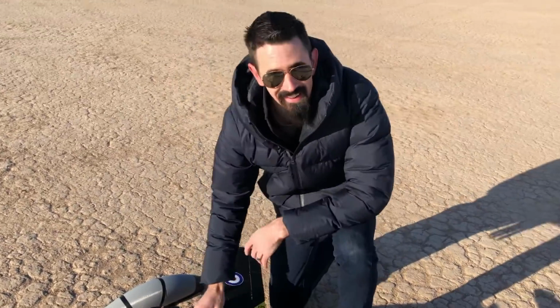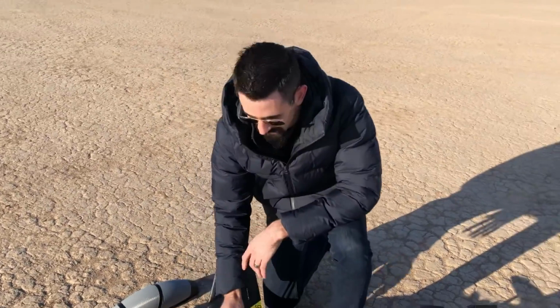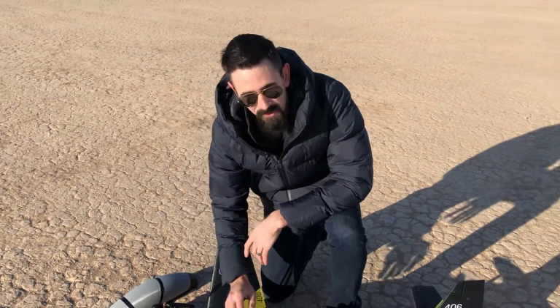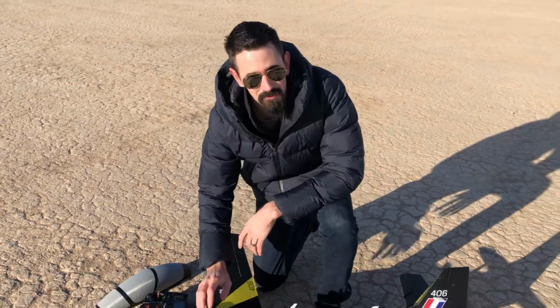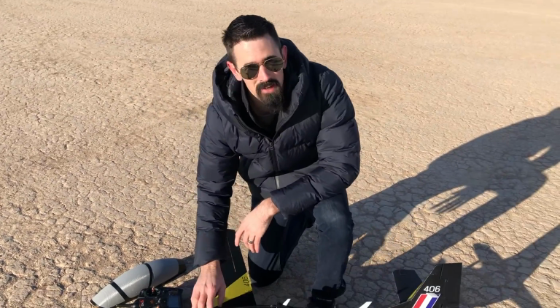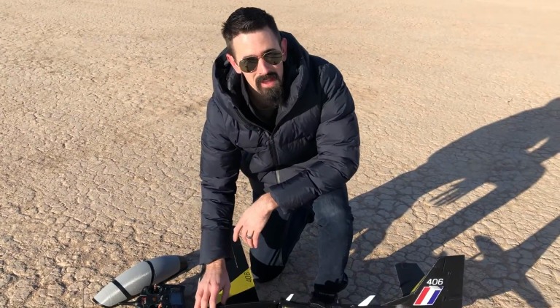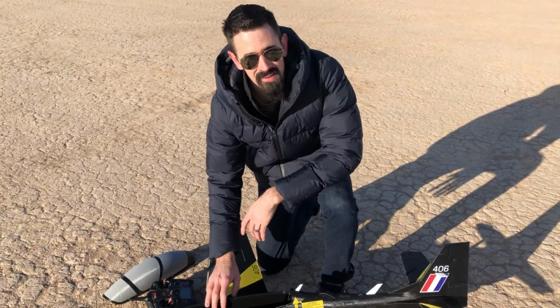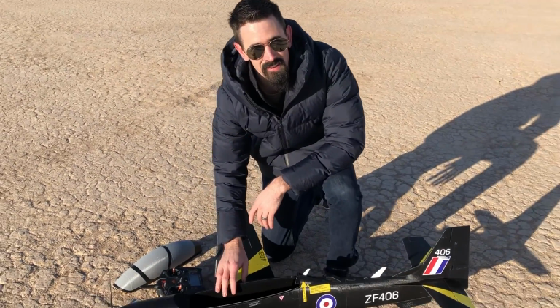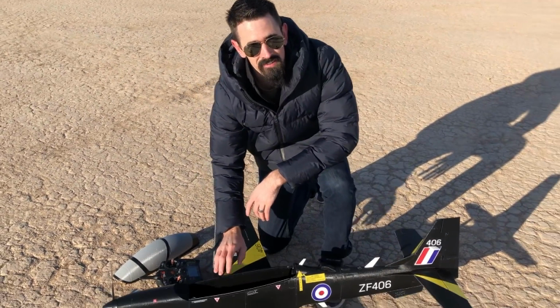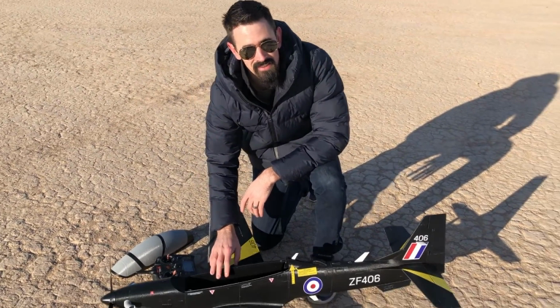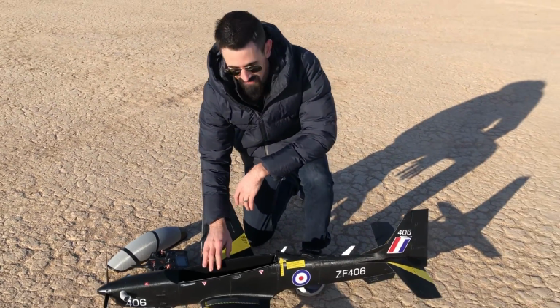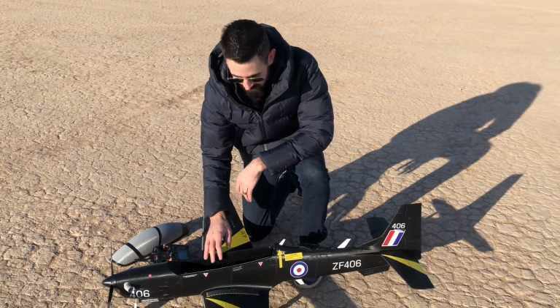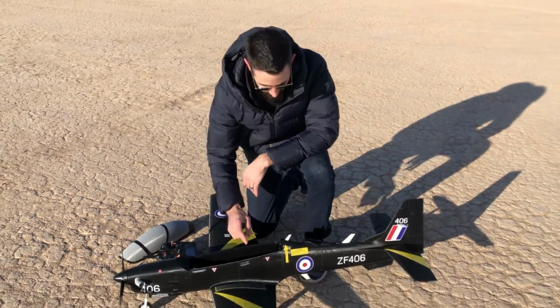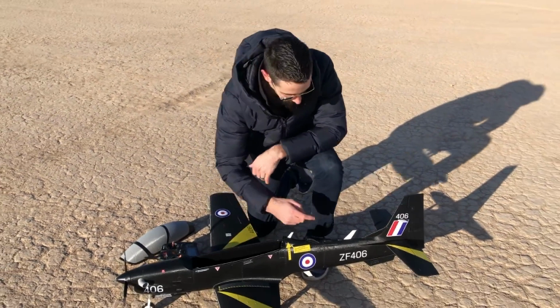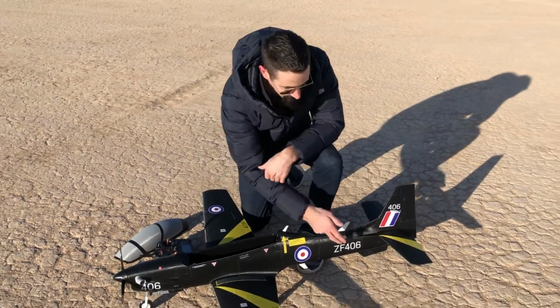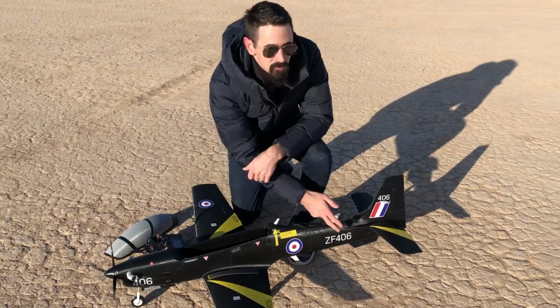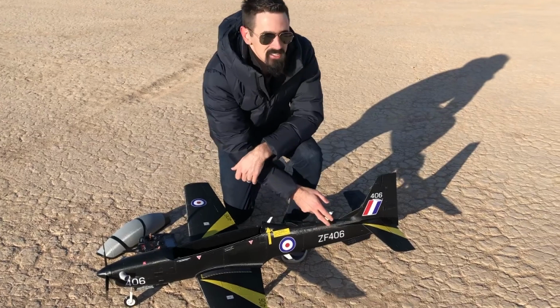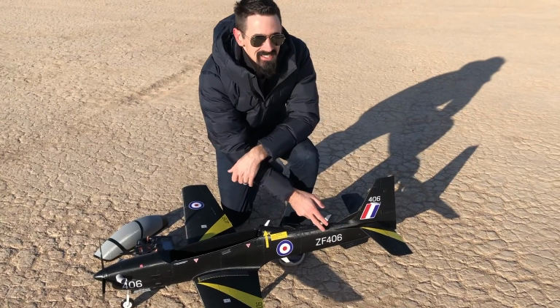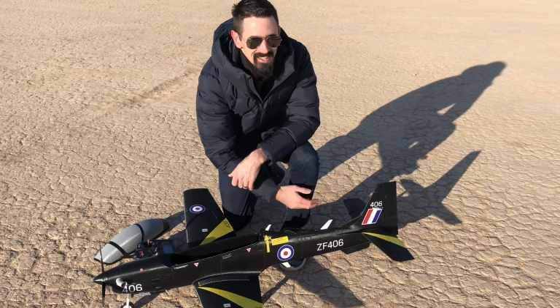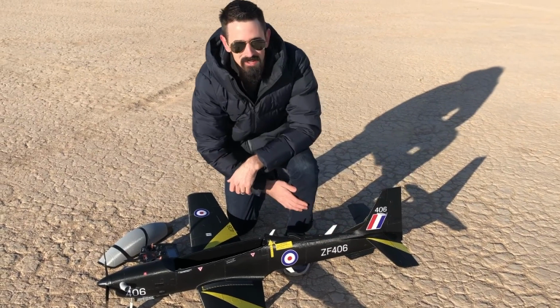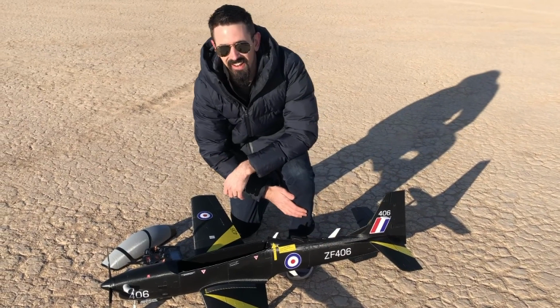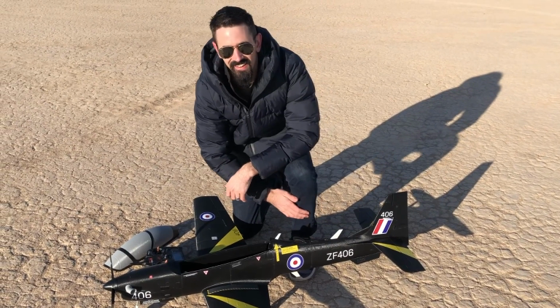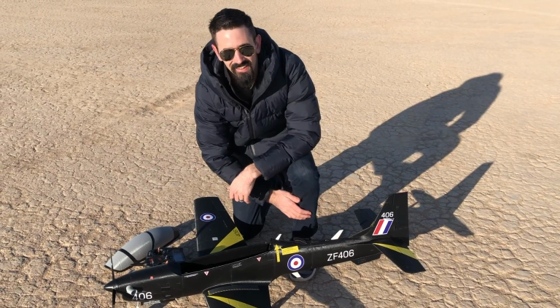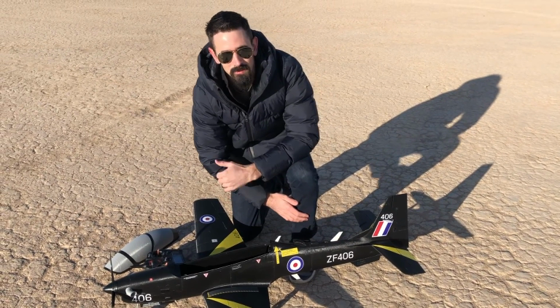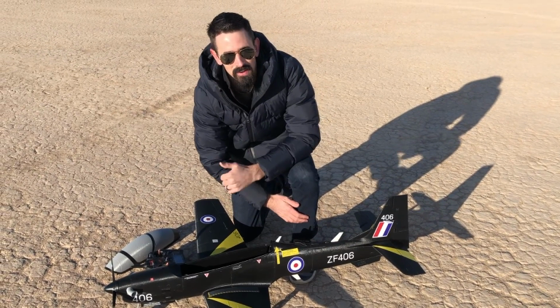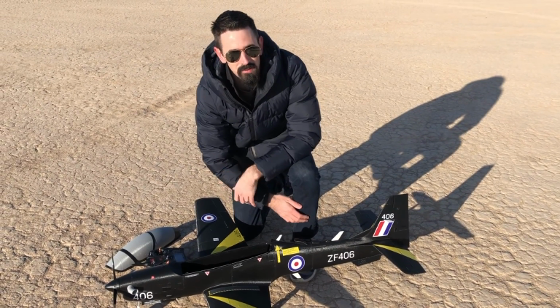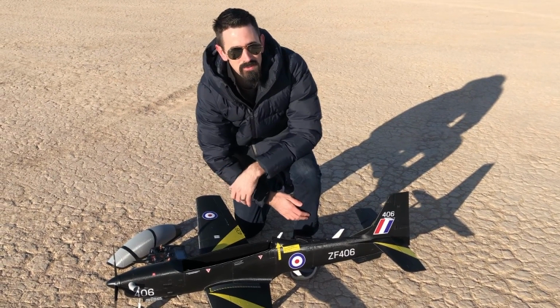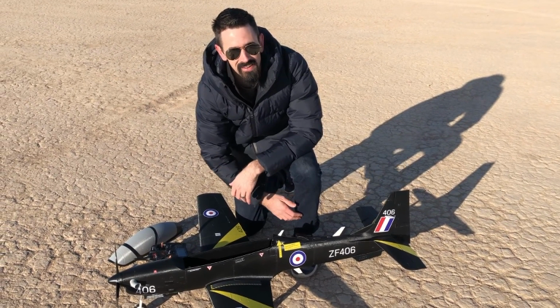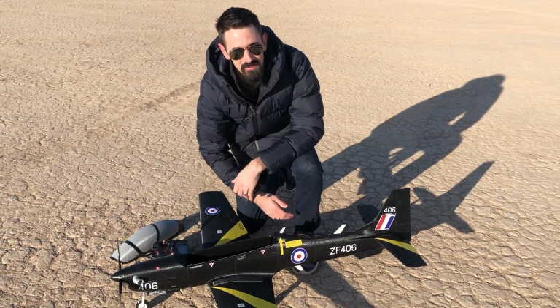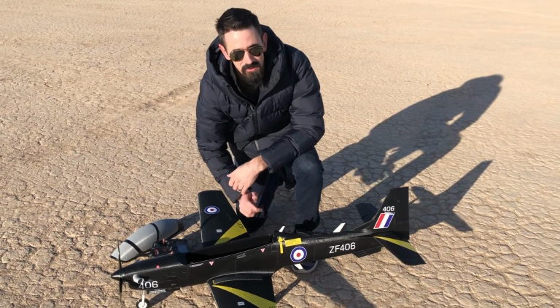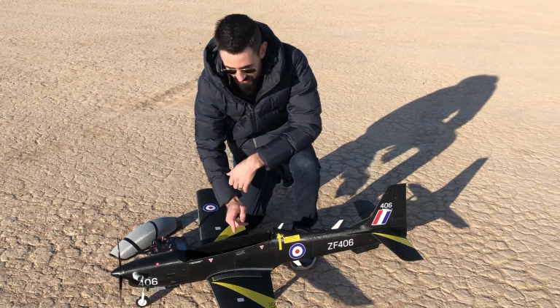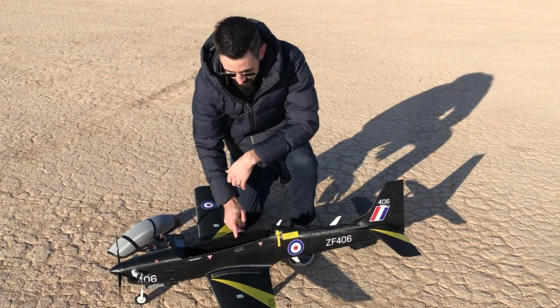Alright guys, we've got the 4S battery in there, ready to fly this. If you guys are wondering, the 406 is Montana area code — that's where my wife and I are from, so that's what the 406 stands for.